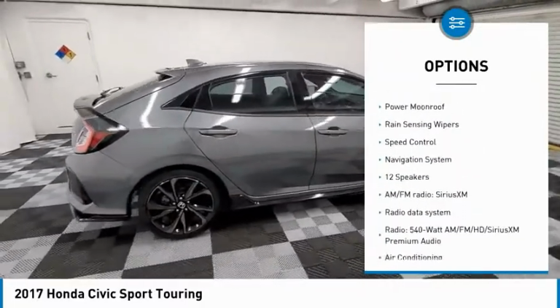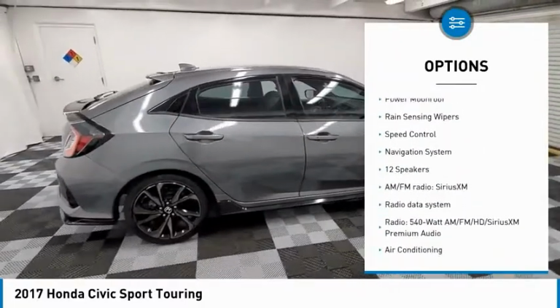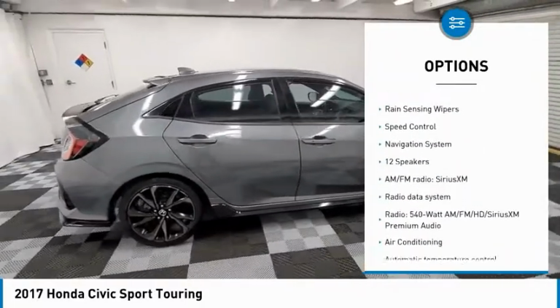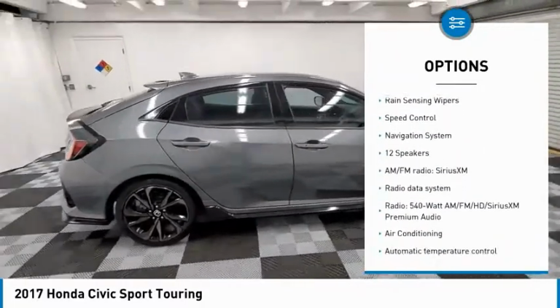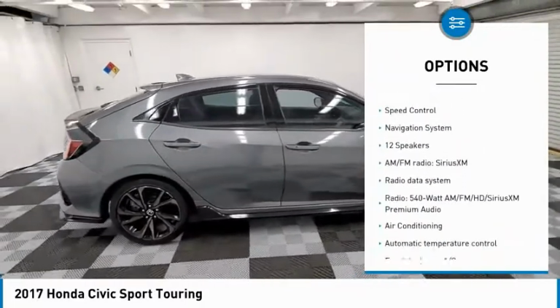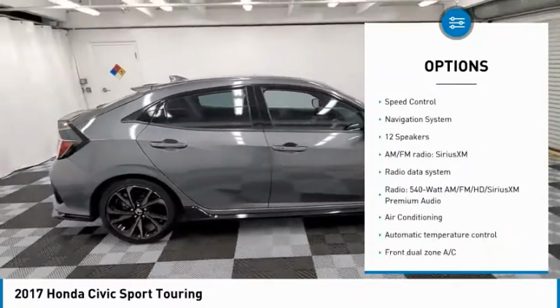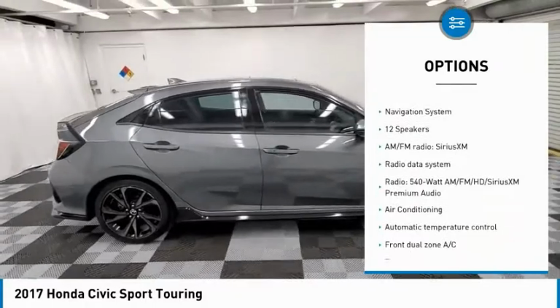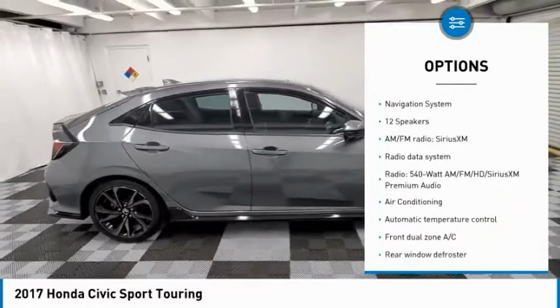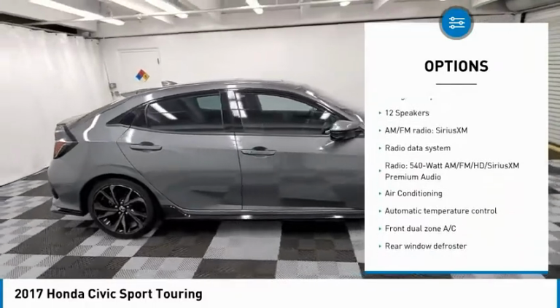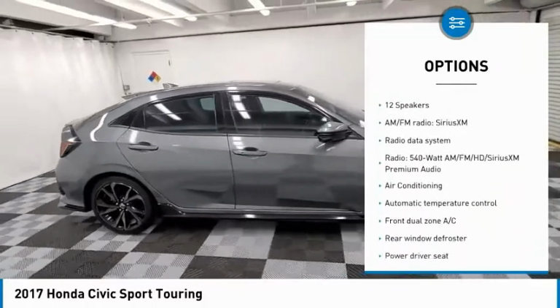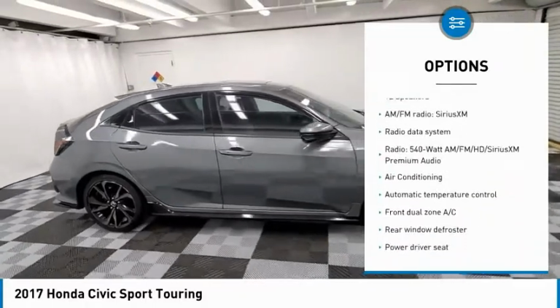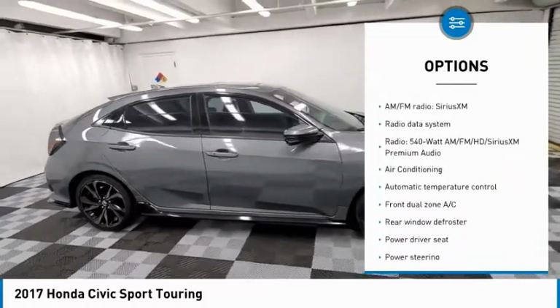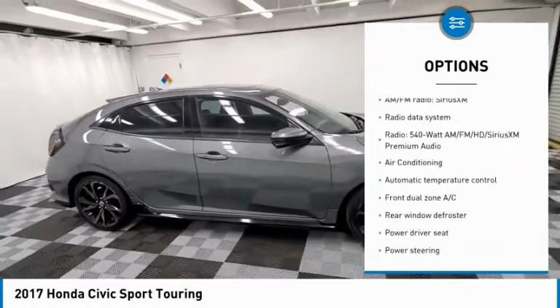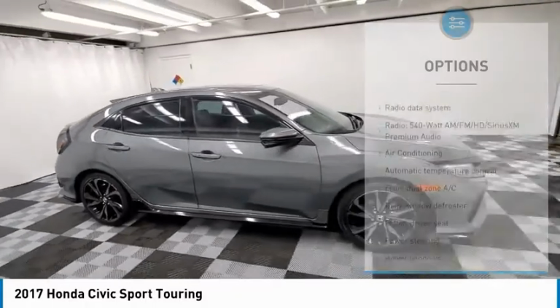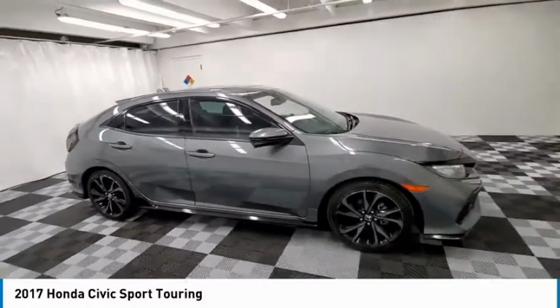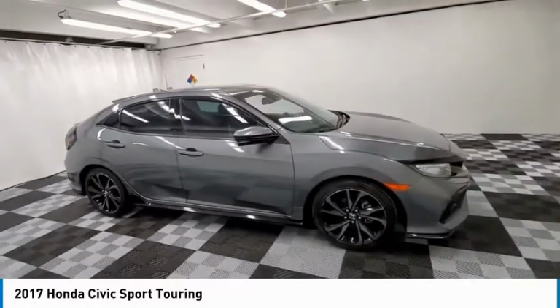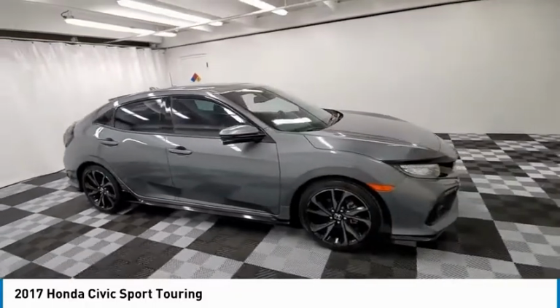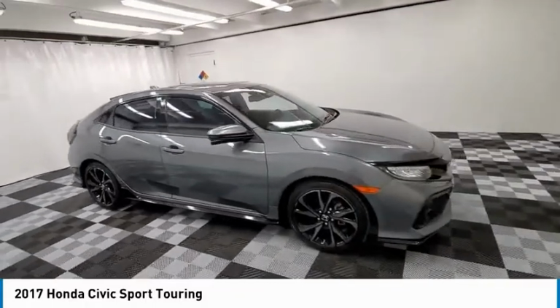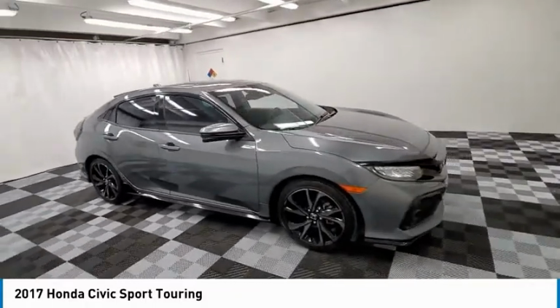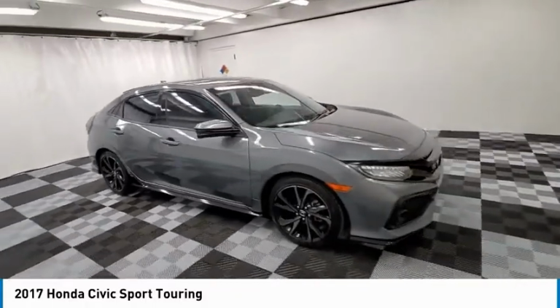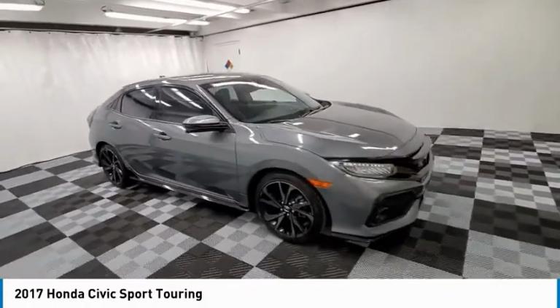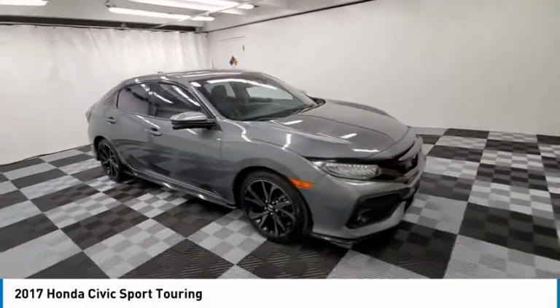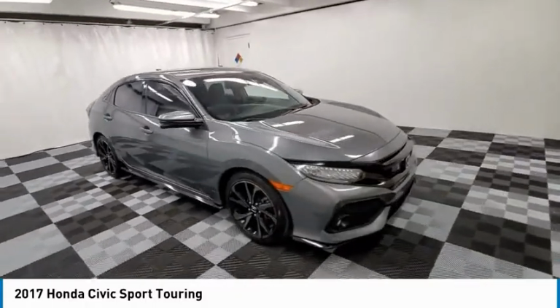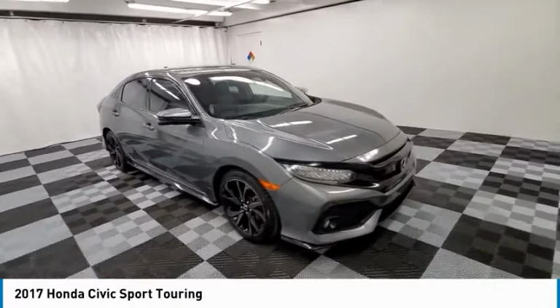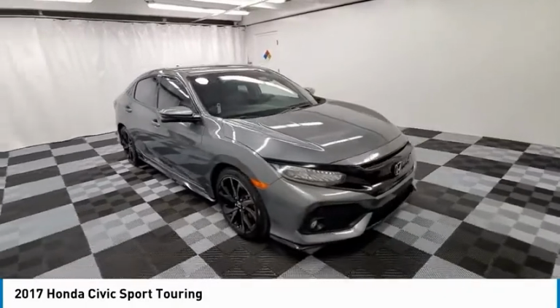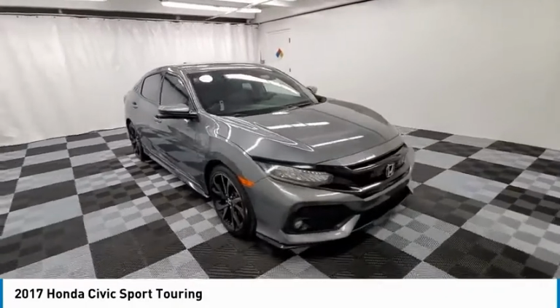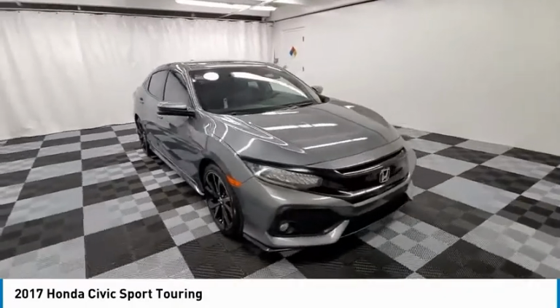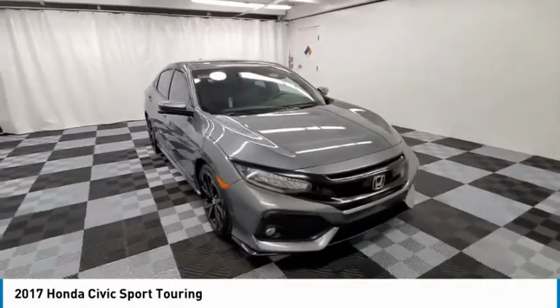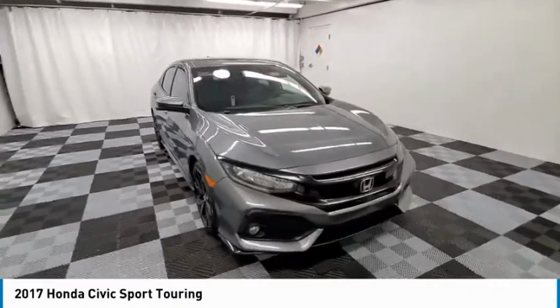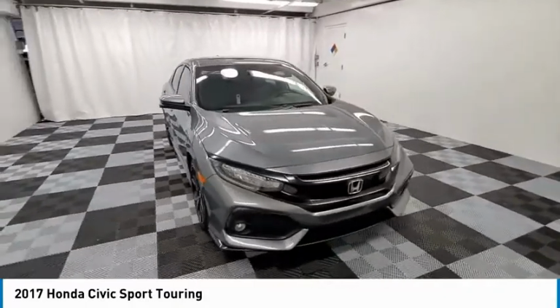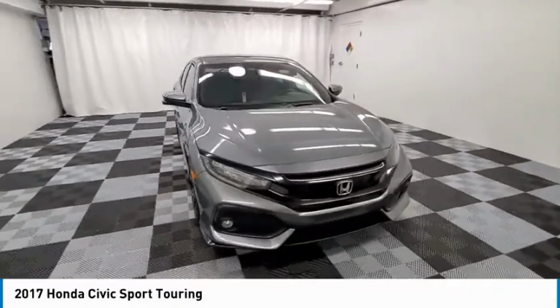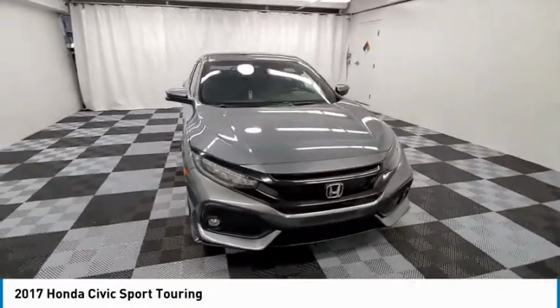Remote keyless entry, fog lights, four-wheel disc brakes, power moonroof, rain sensing wipers, speed control — come take a test drive today.